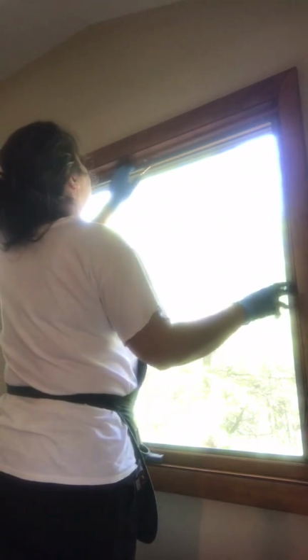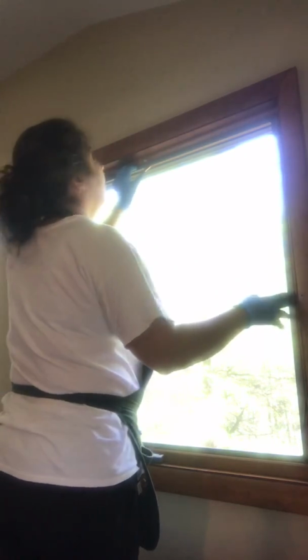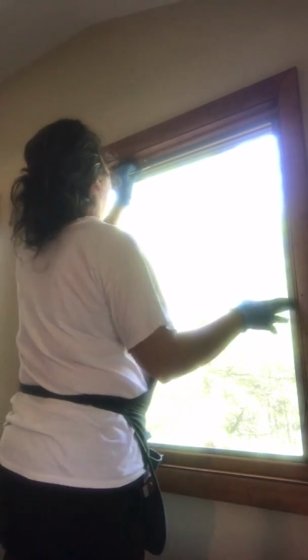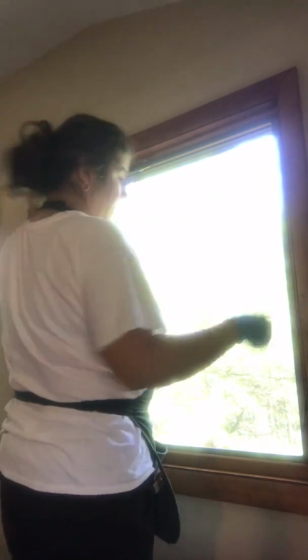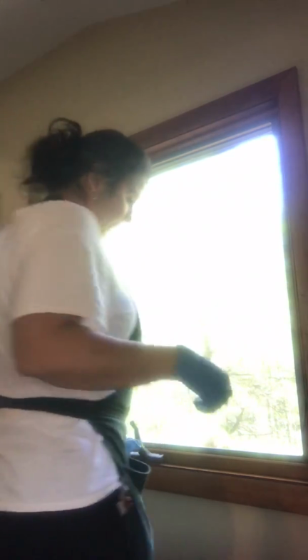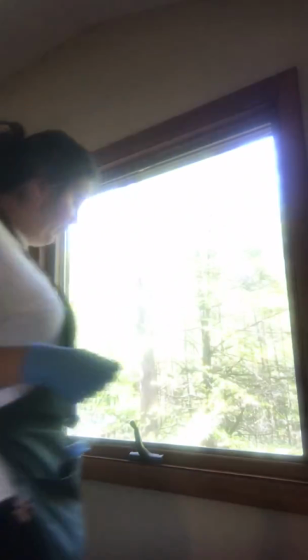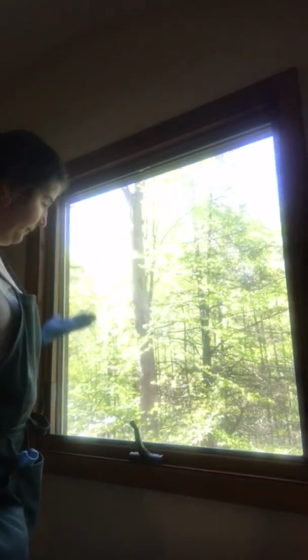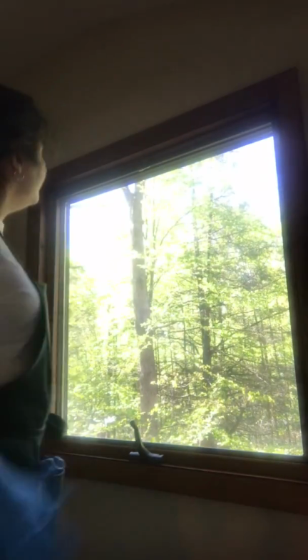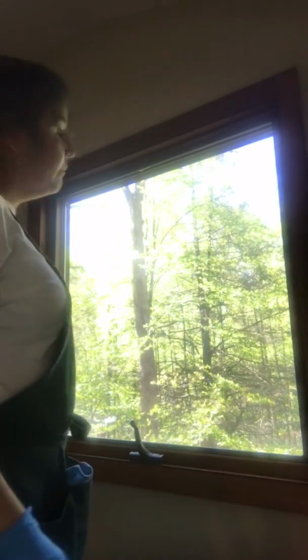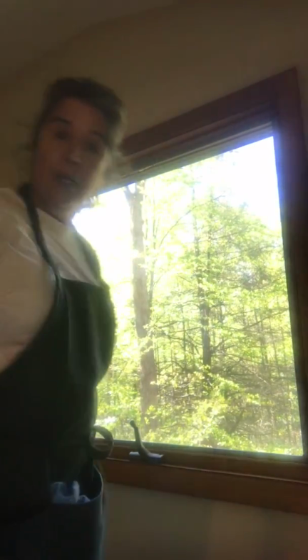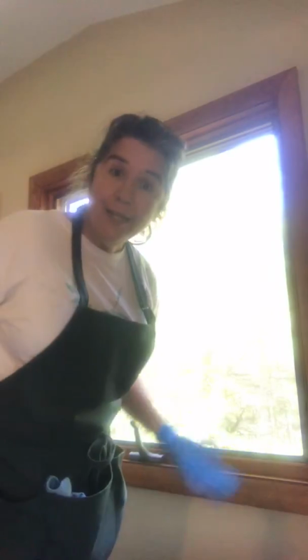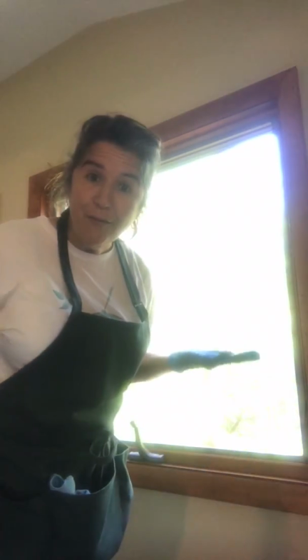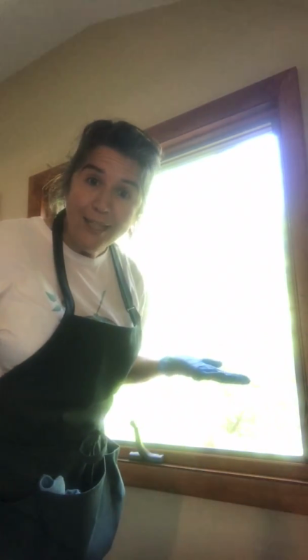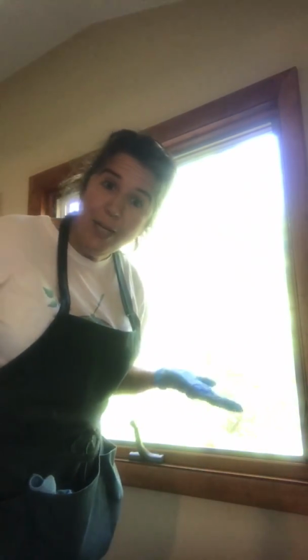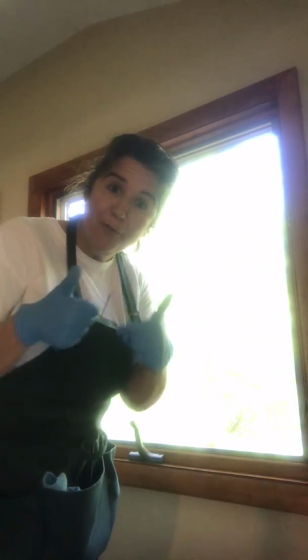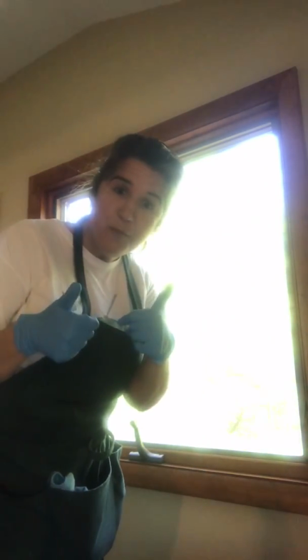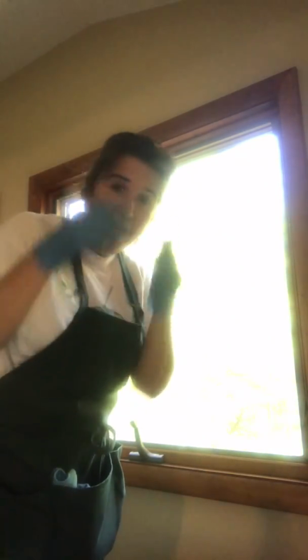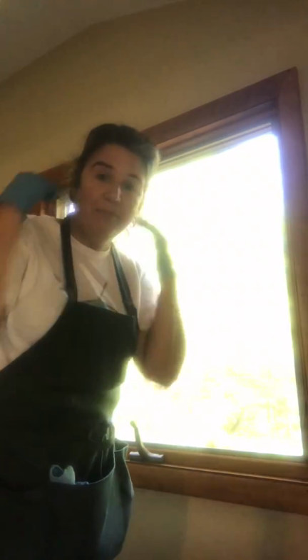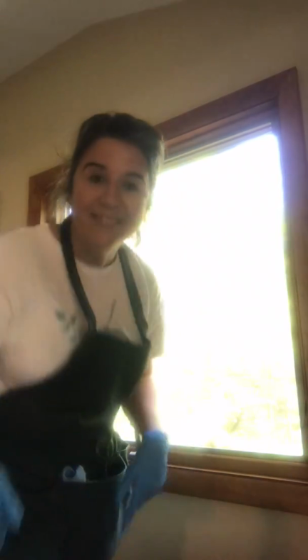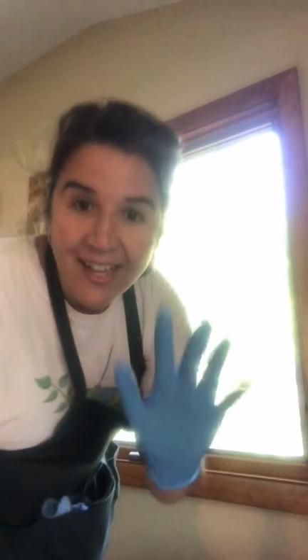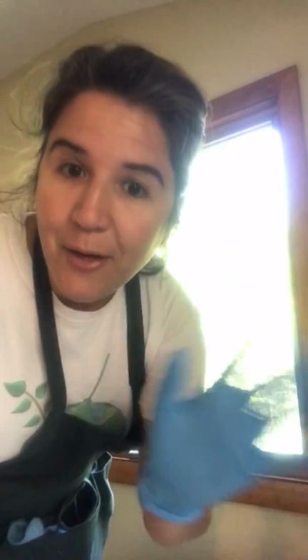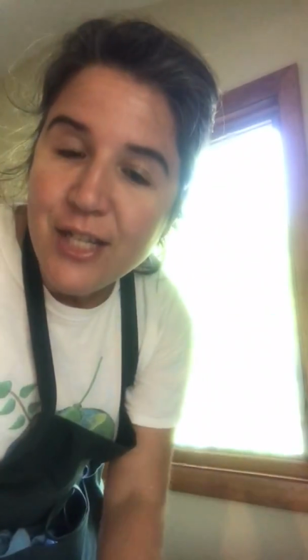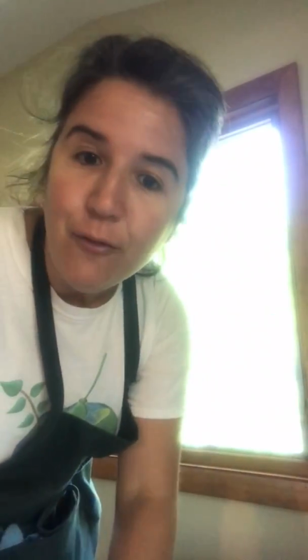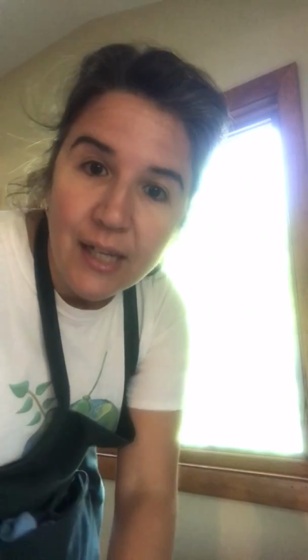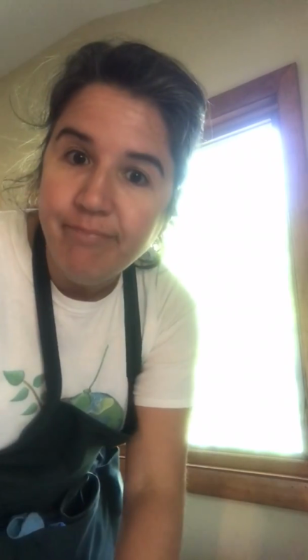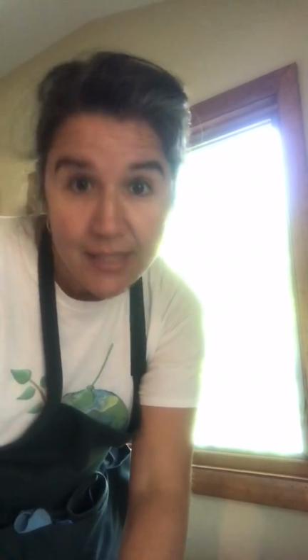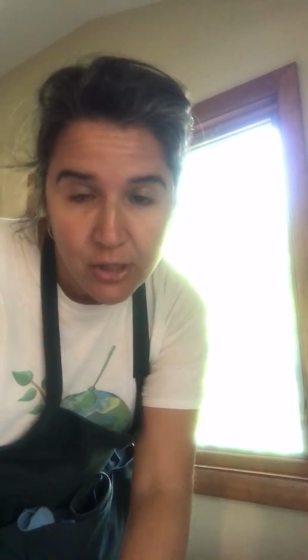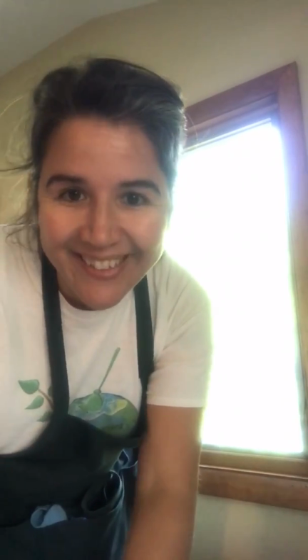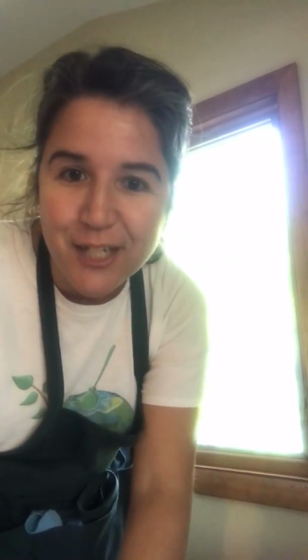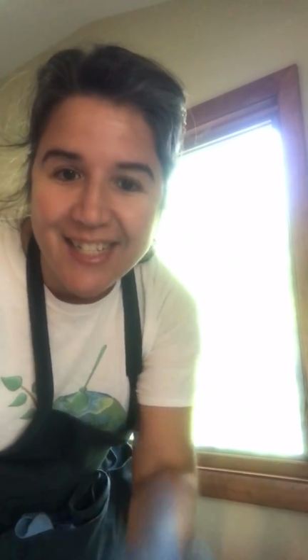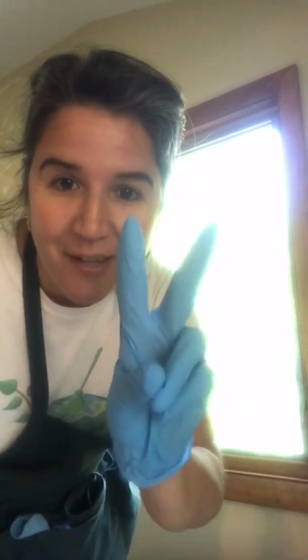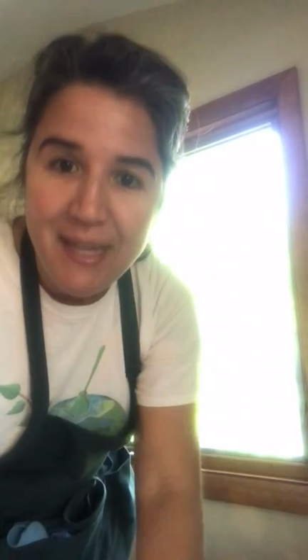Pop it back on and you've got yourself a nice clean window — perfect for springtime. Any questions, feel free to ask. Talk to you guys later. Peace.